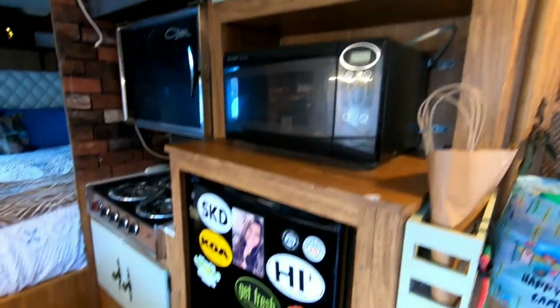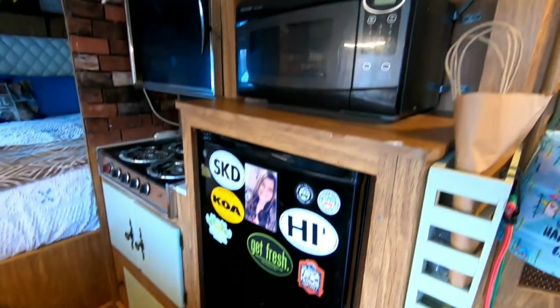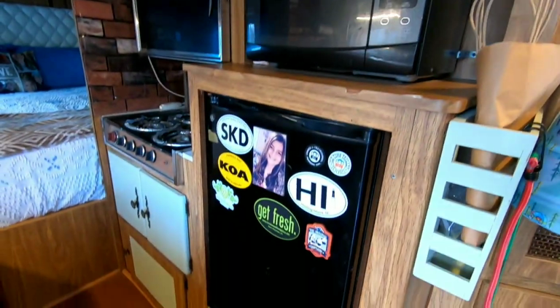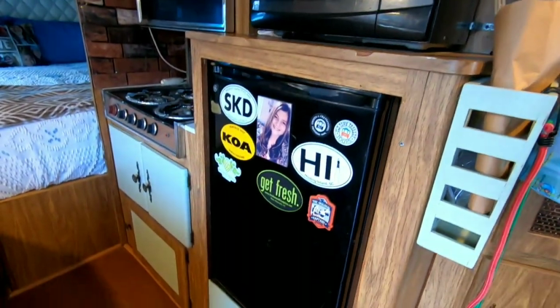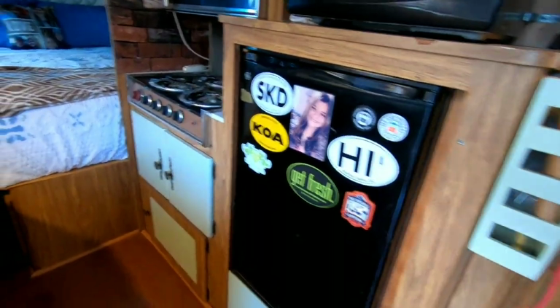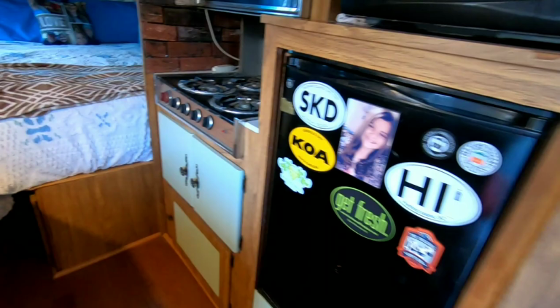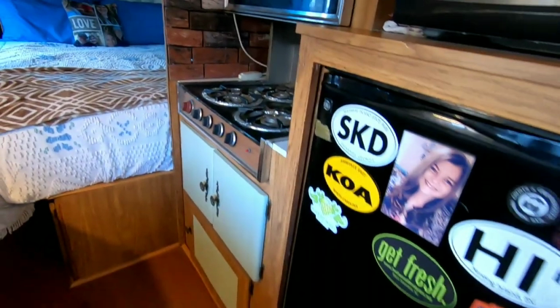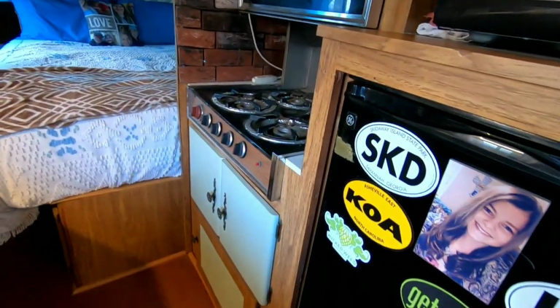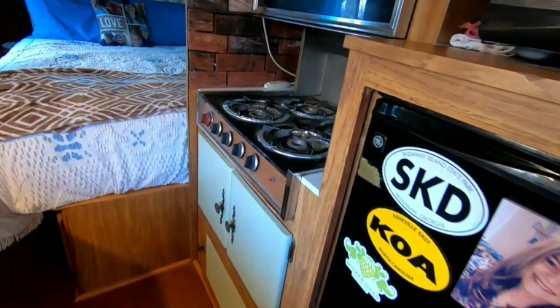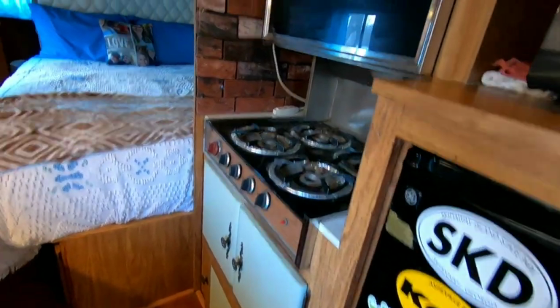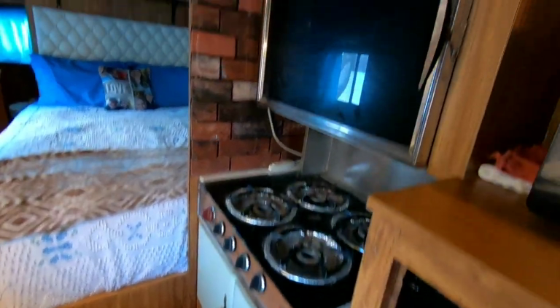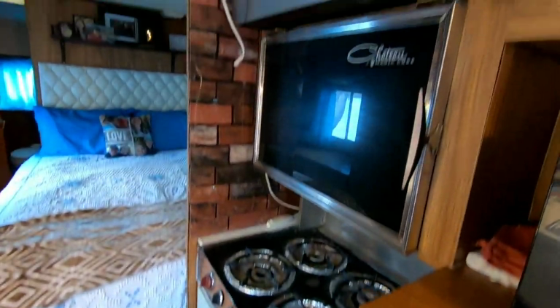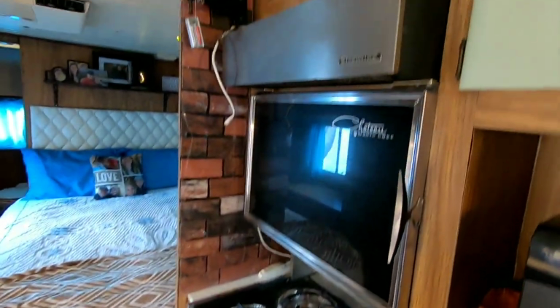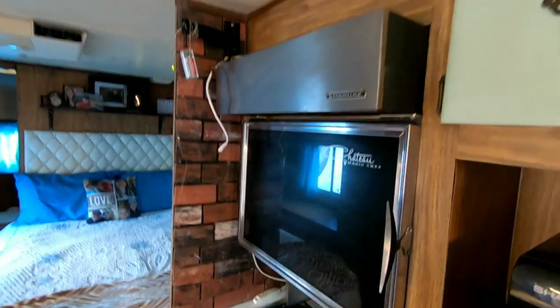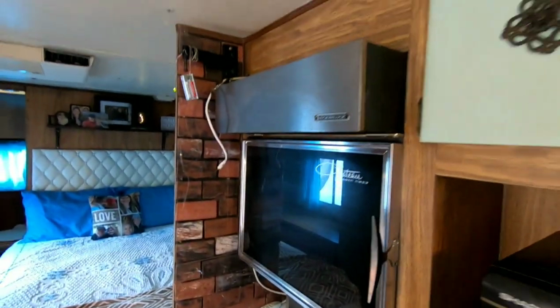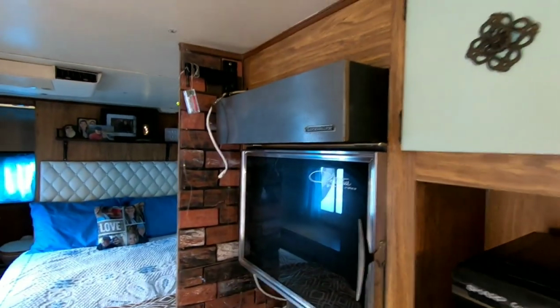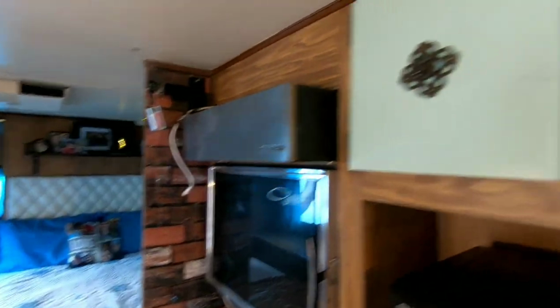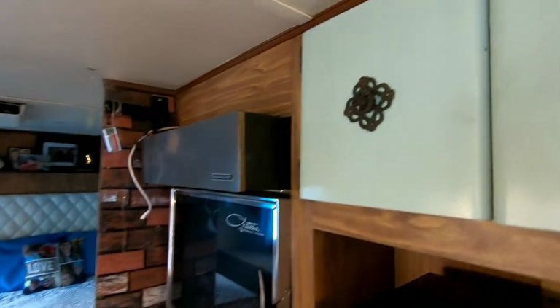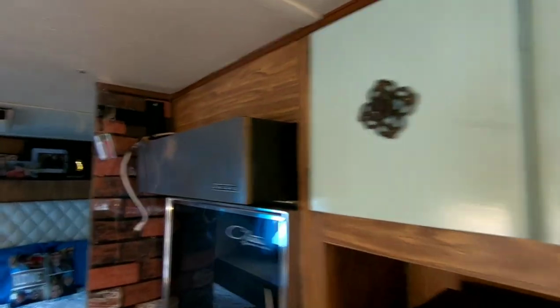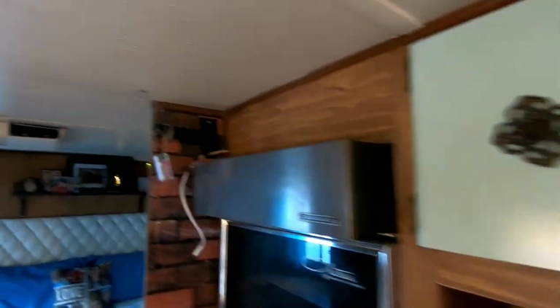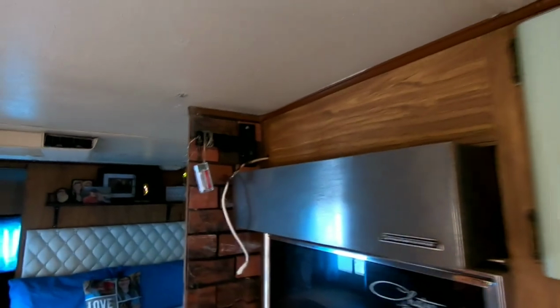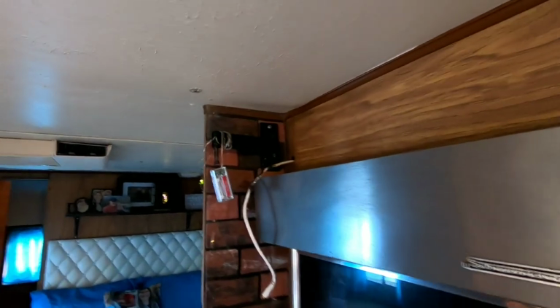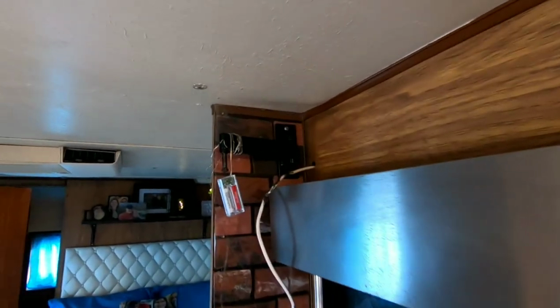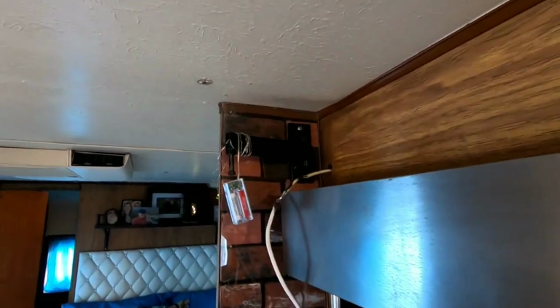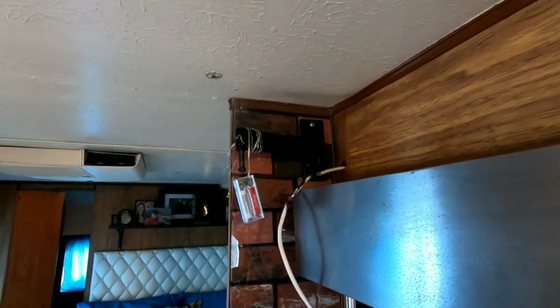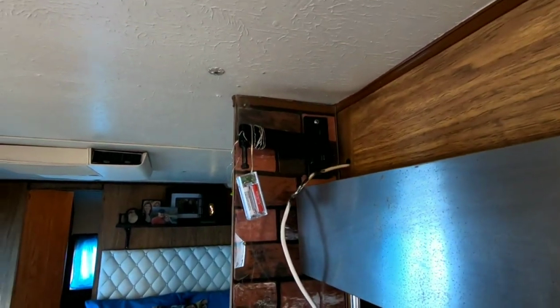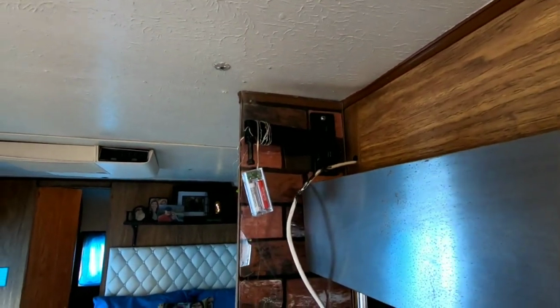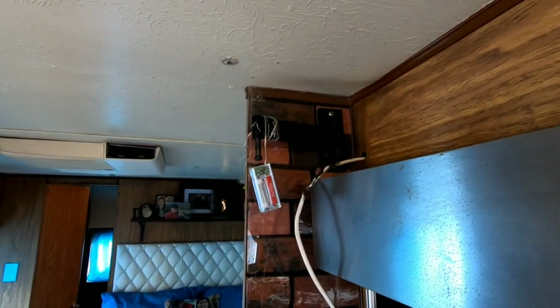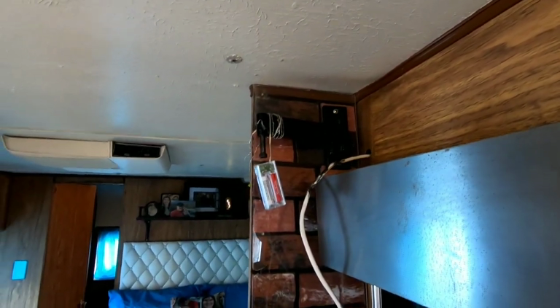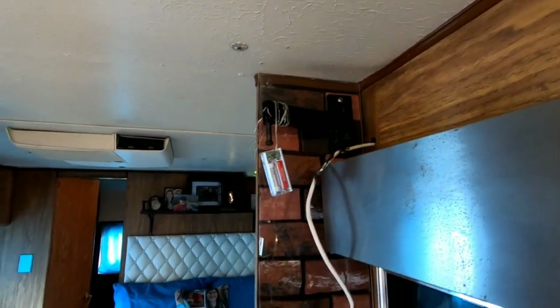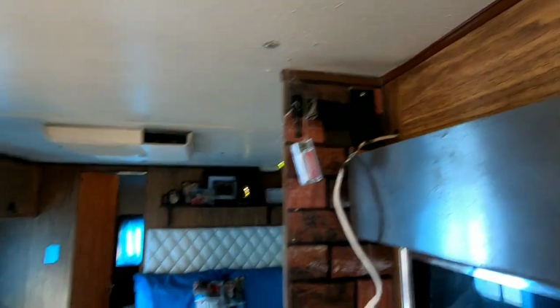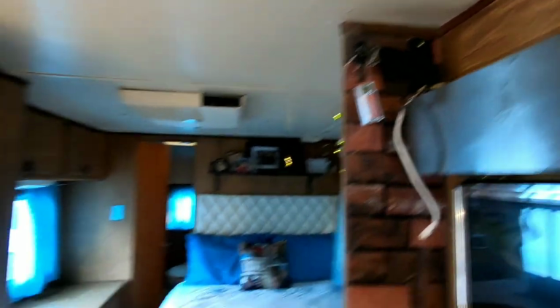Microwave, refrigerator that keeps everything cold, and the original stove and oven that we've never used. The TV would normally be mounted up here, but we took it down just because it doesn't need to sit there for travel.